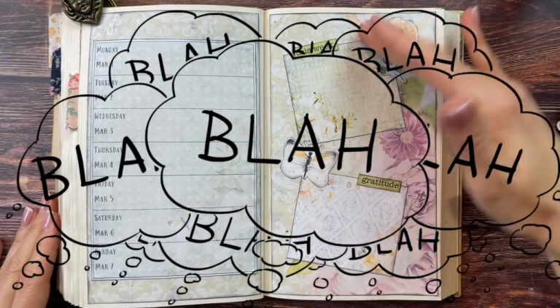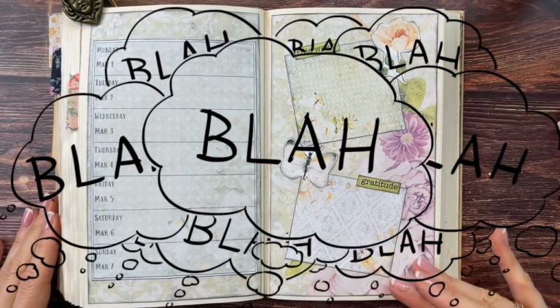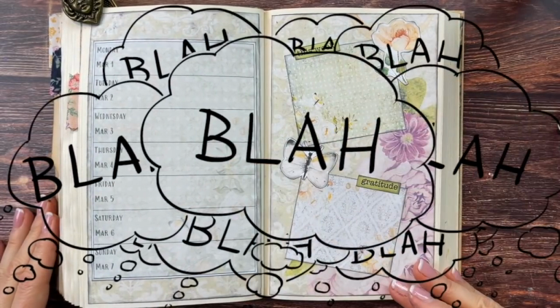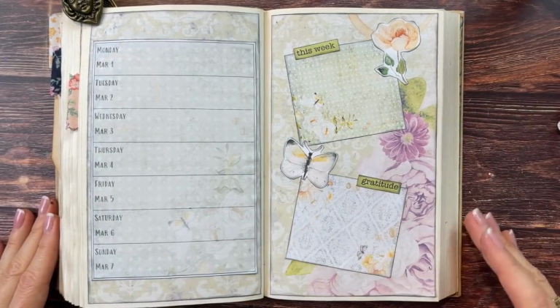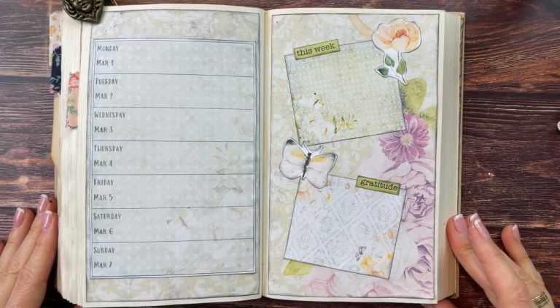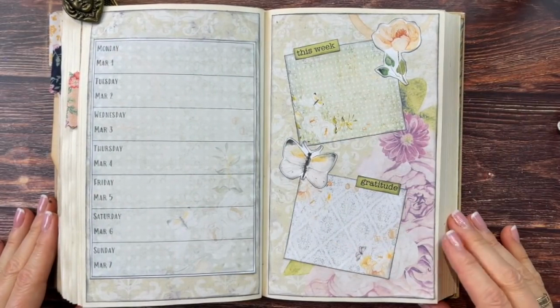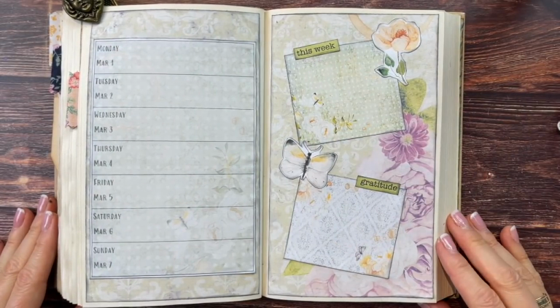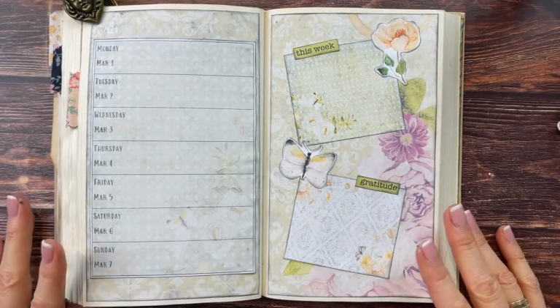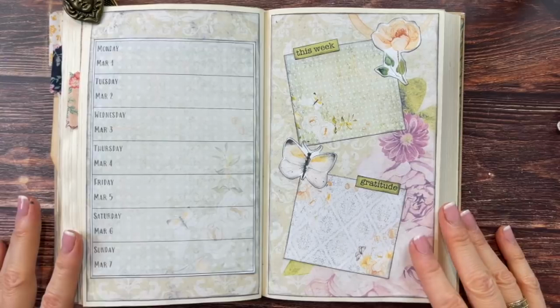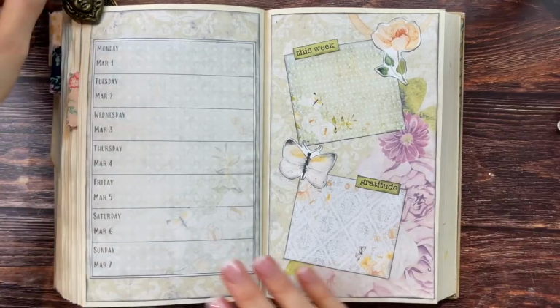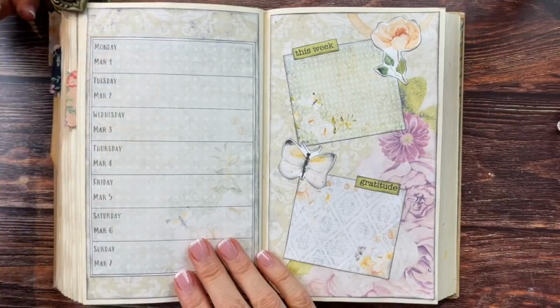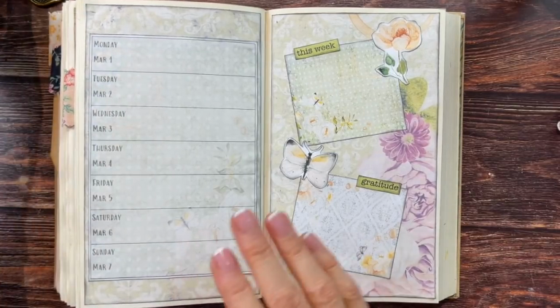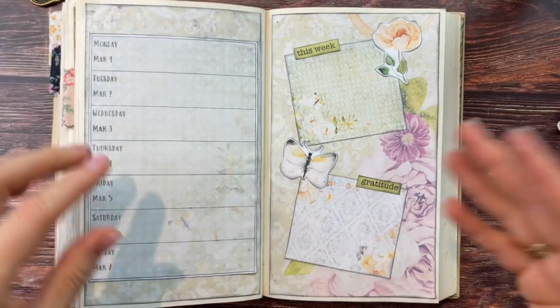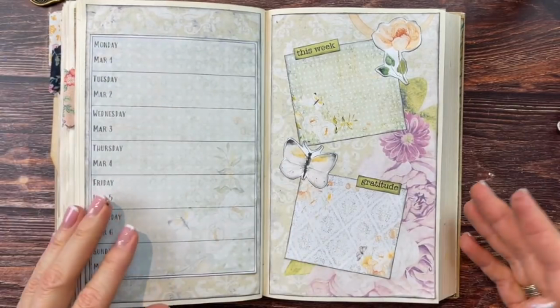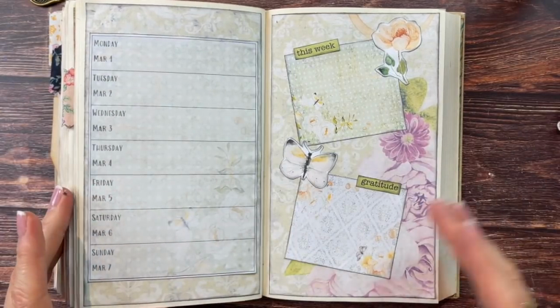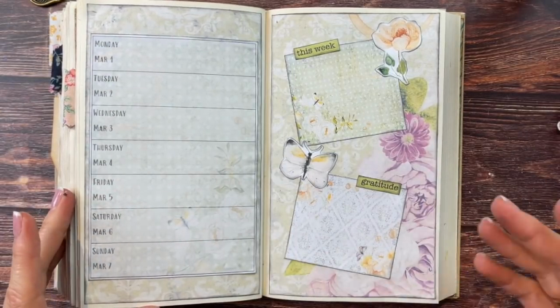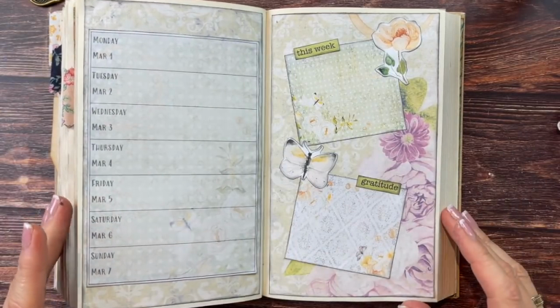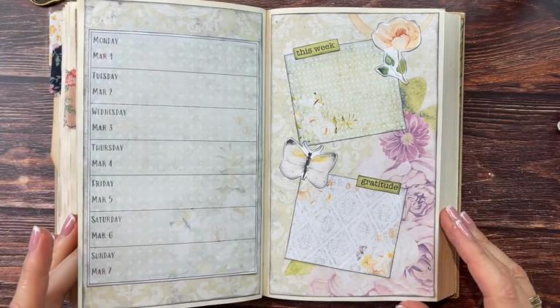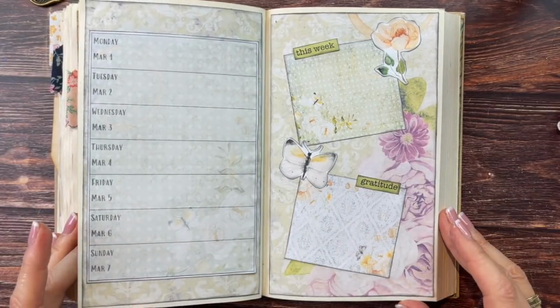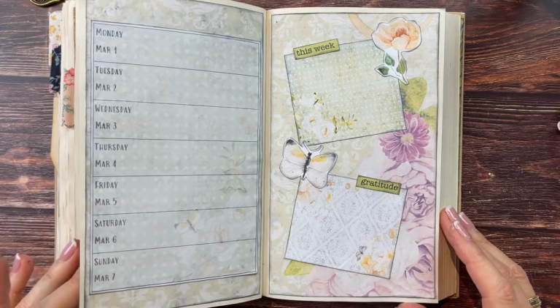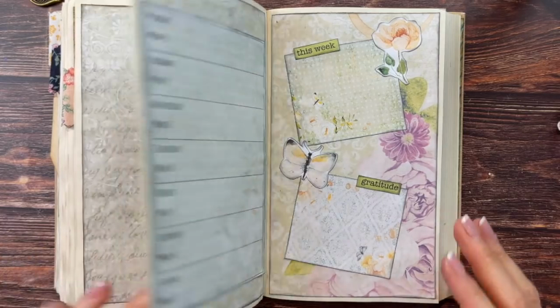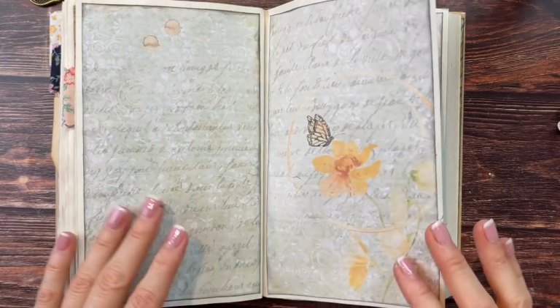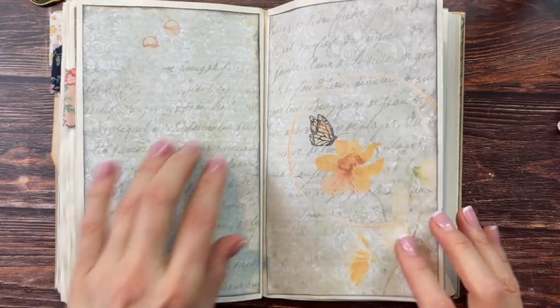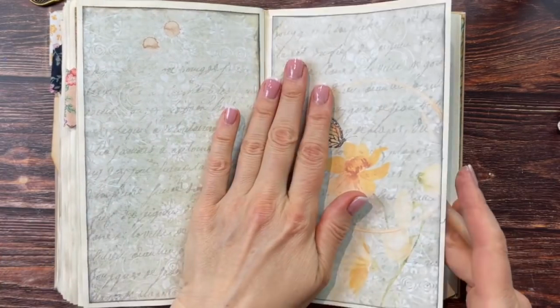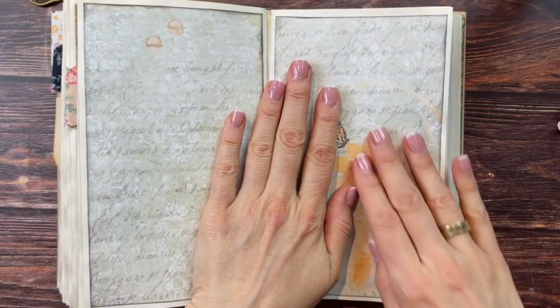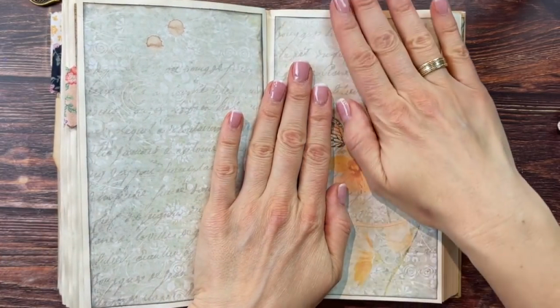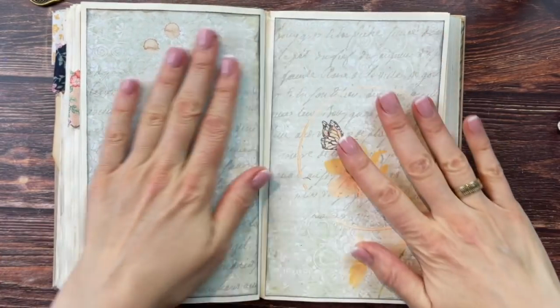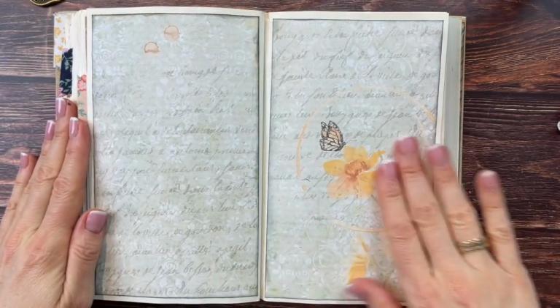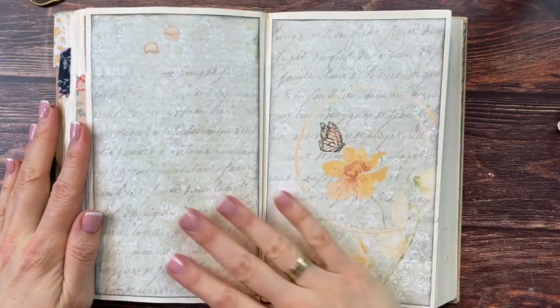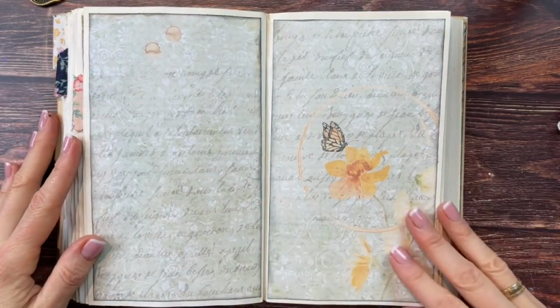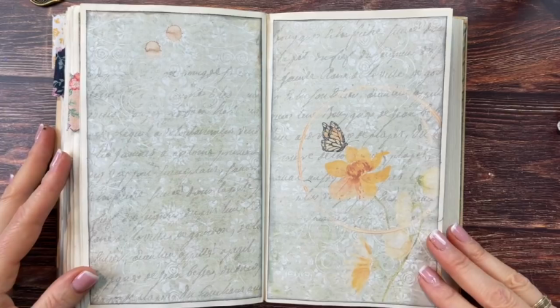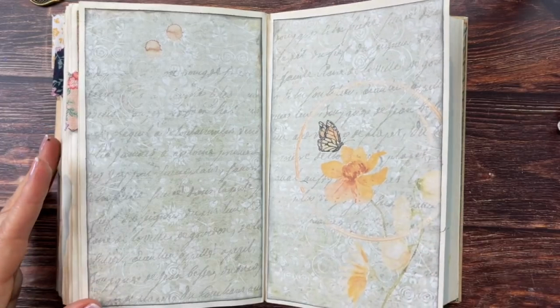I think this page looks very much like spring. I'll continue off camera with the following weeks since you've now seen what I'm doing. Let's see what I can do on one of those two free pages.